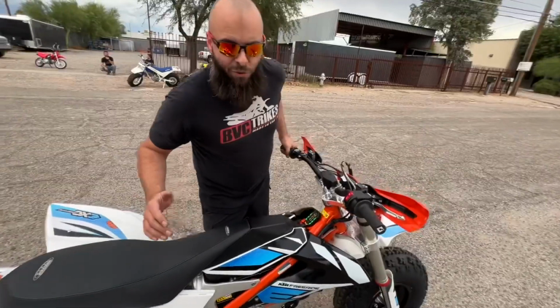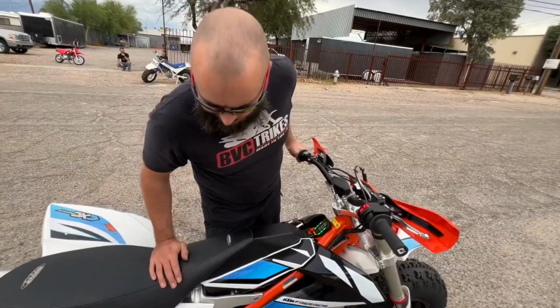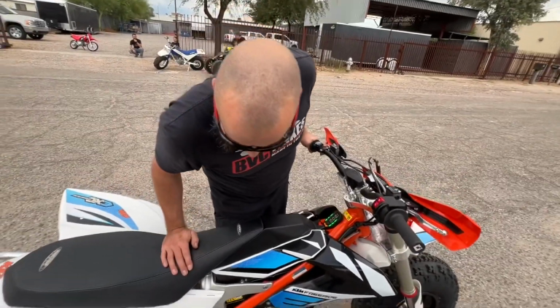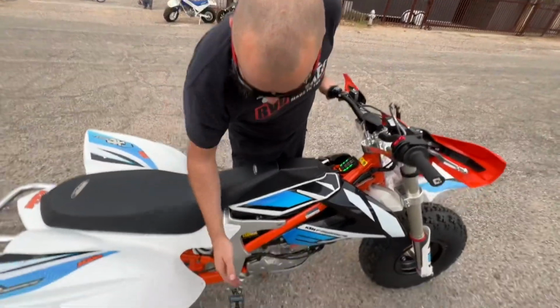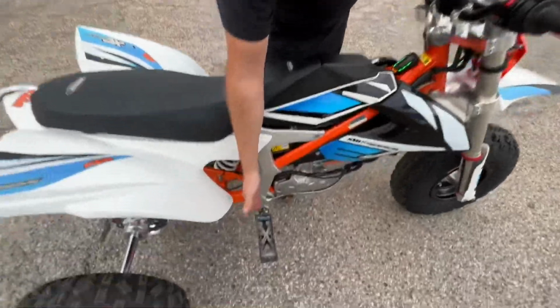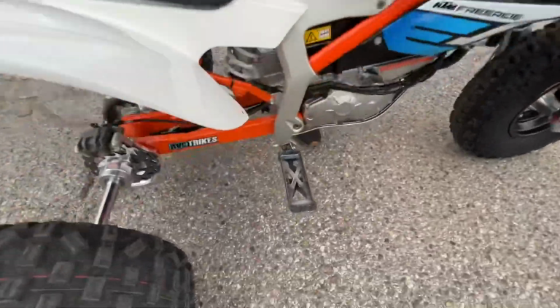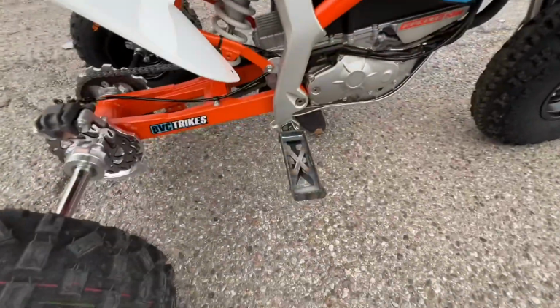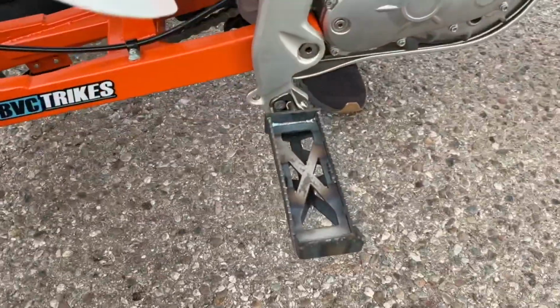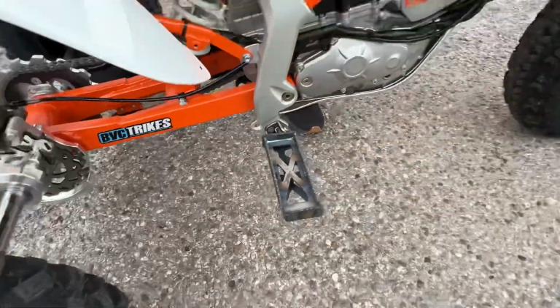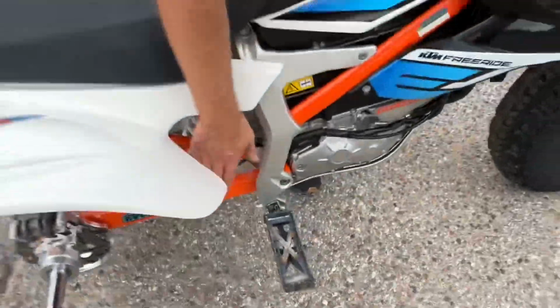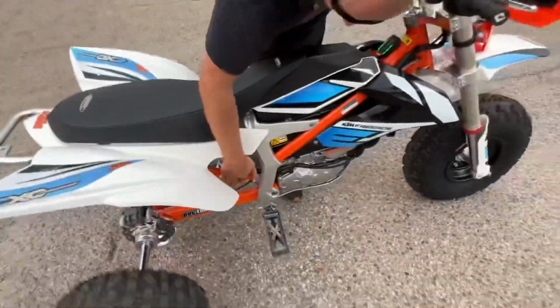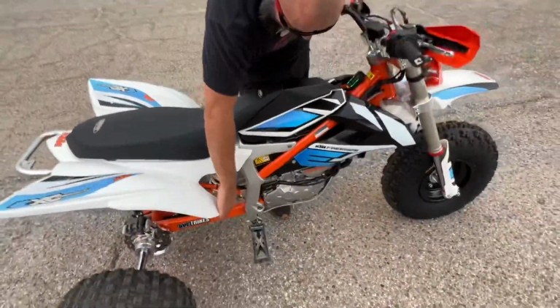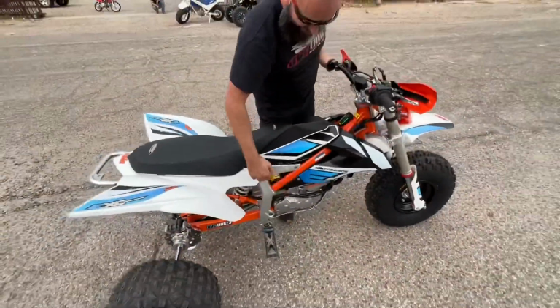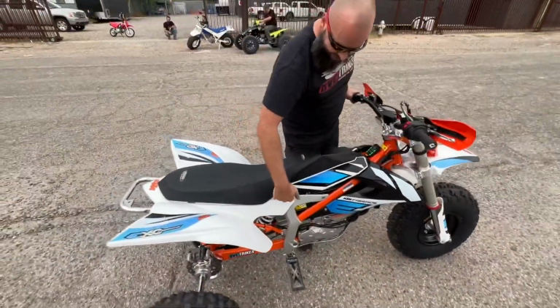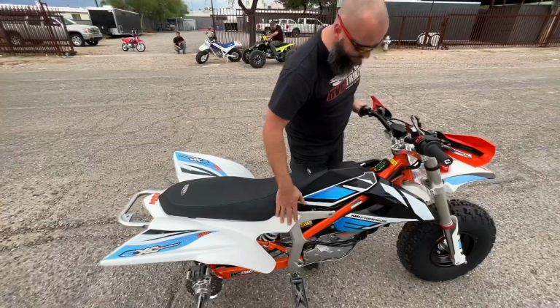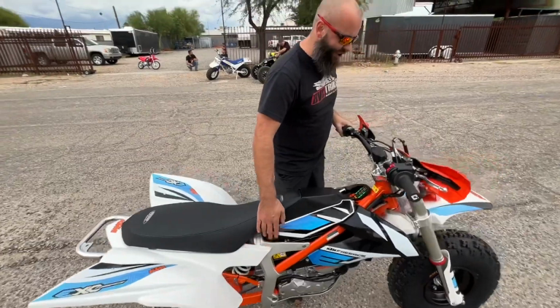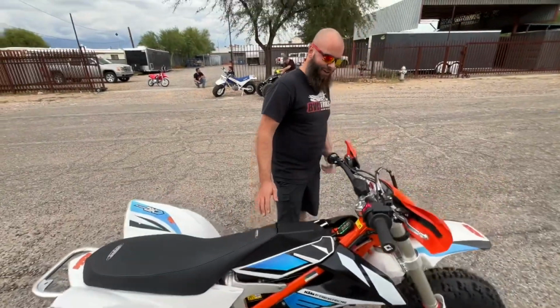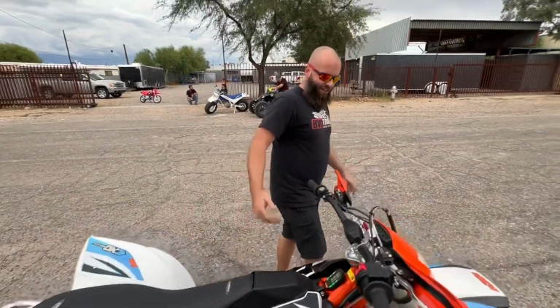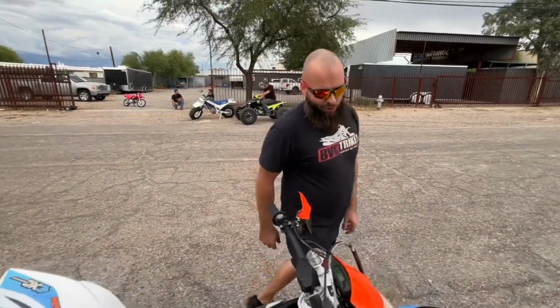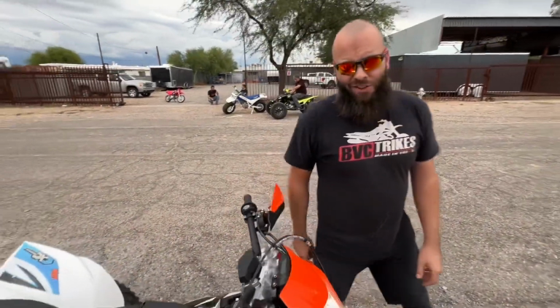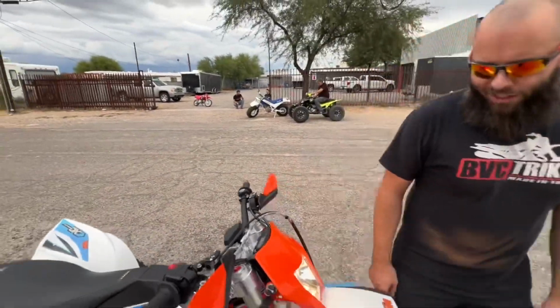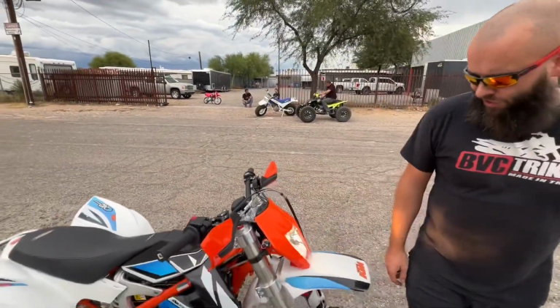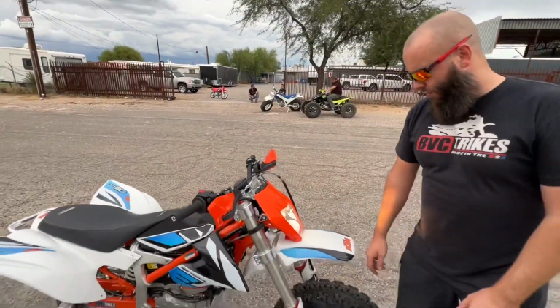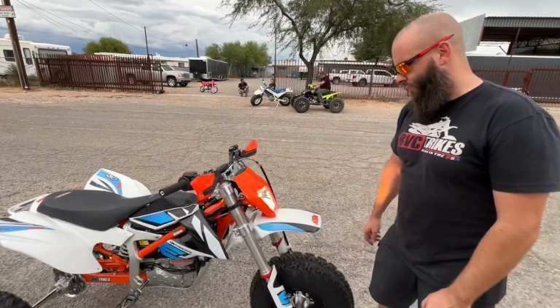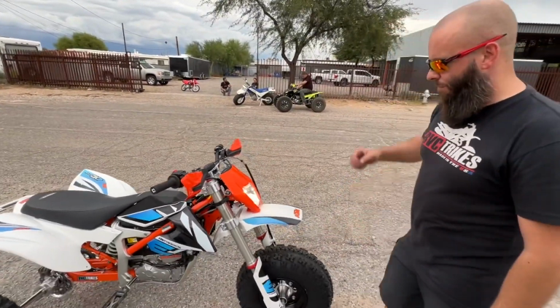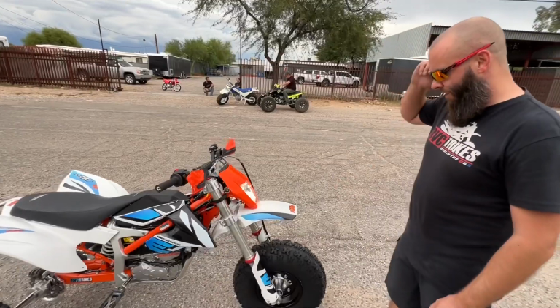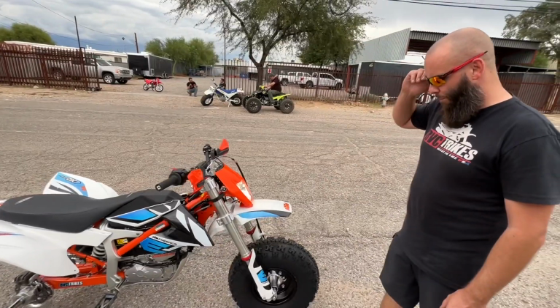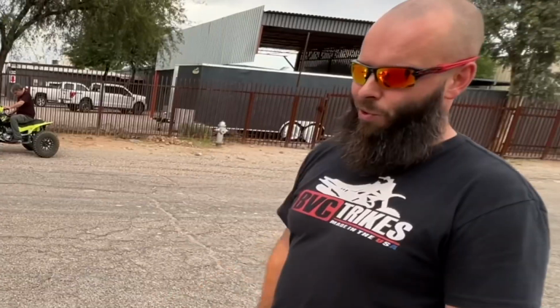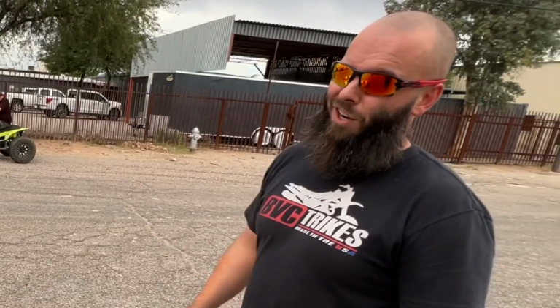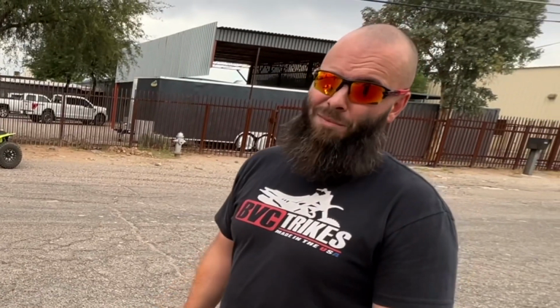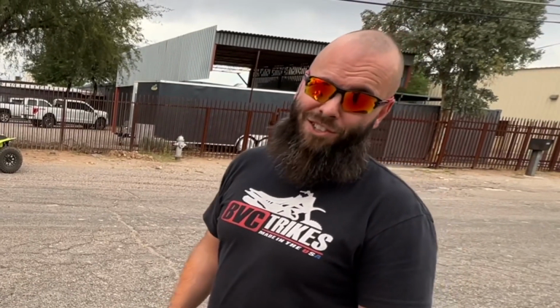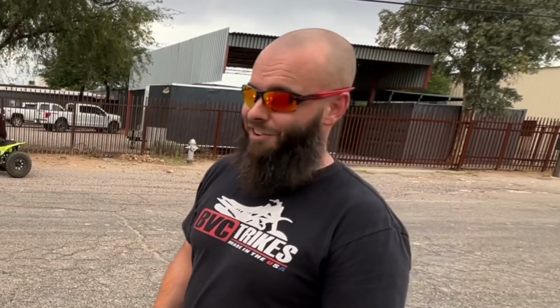We were so excited today we didn't even get a chance to powder coat the flip pegs — we just wanted to ride this thing. We also don't have the fender brackets on it and some filler panels. But we wanted to ride this bike today and show you guys what it's all about. We've been a little quiet because we've got a lot of top-secret projects going on right now.